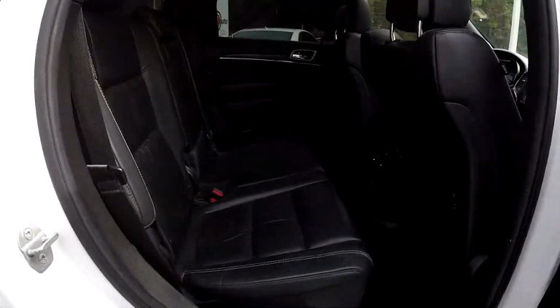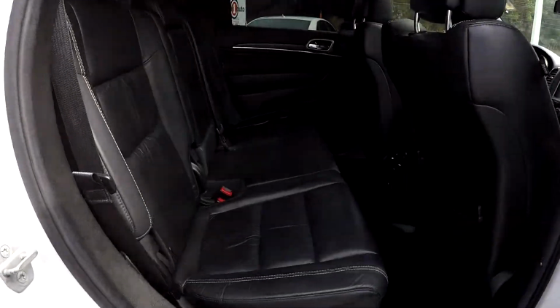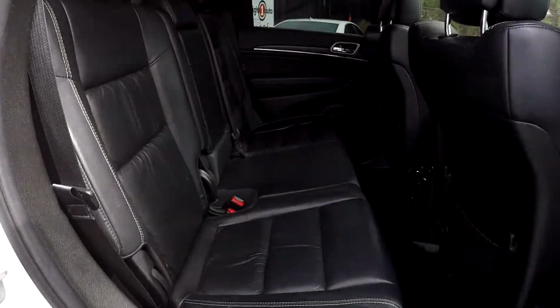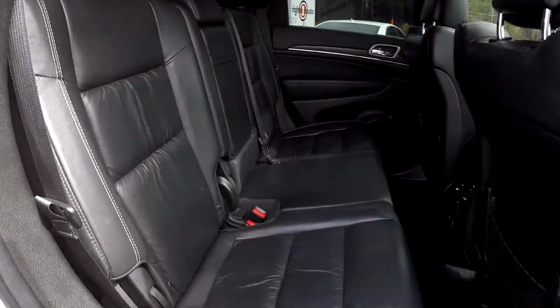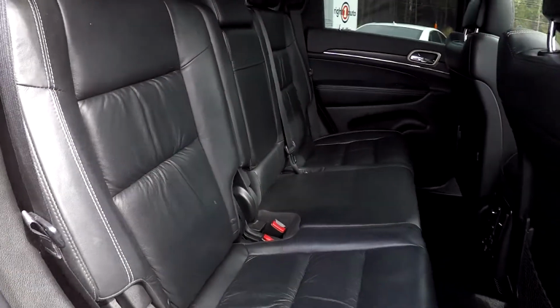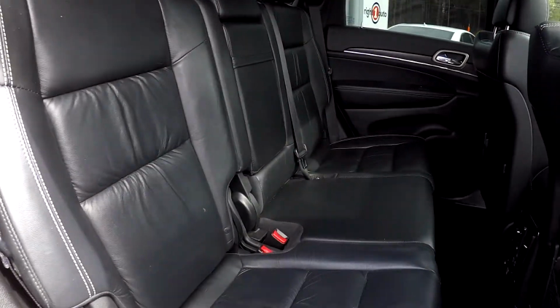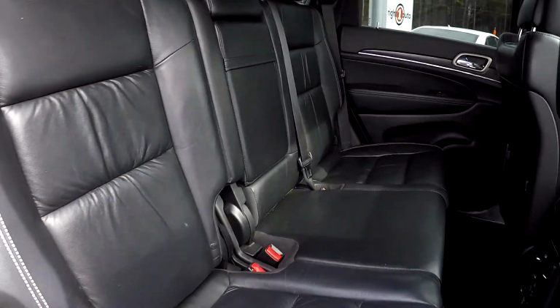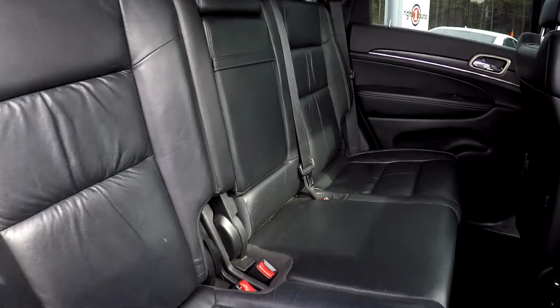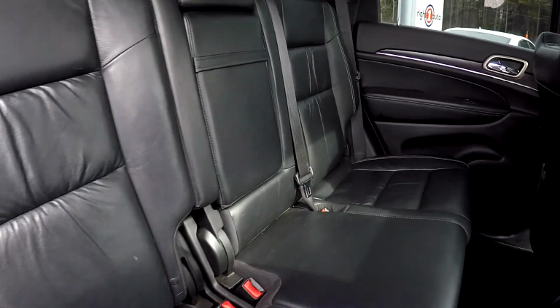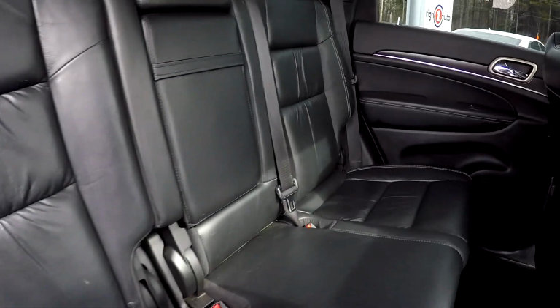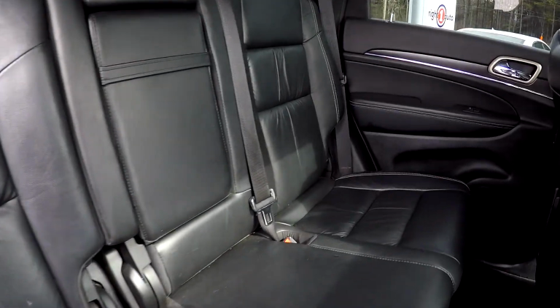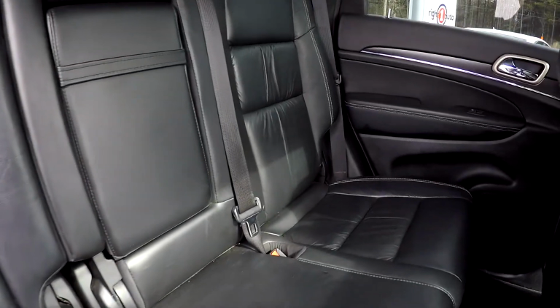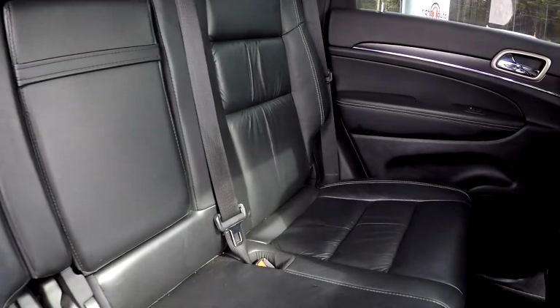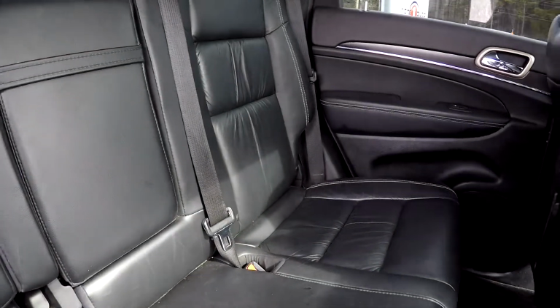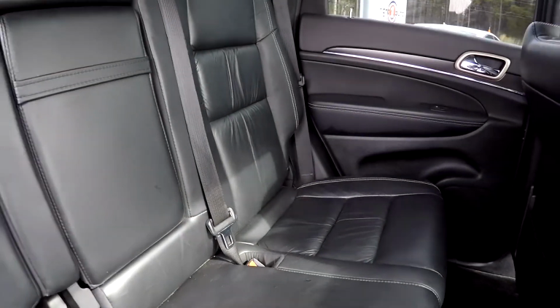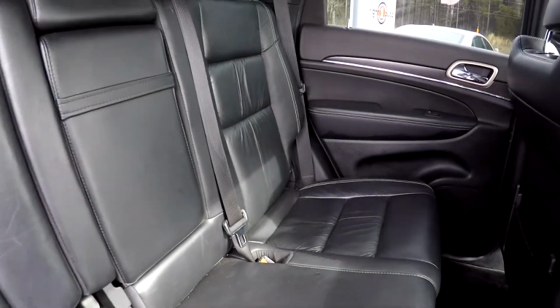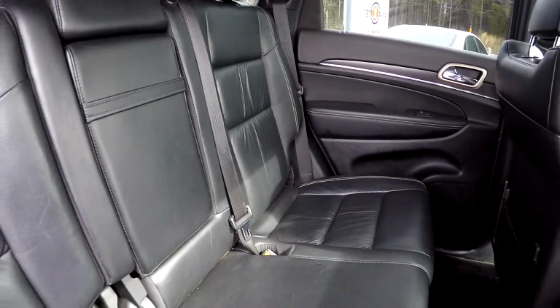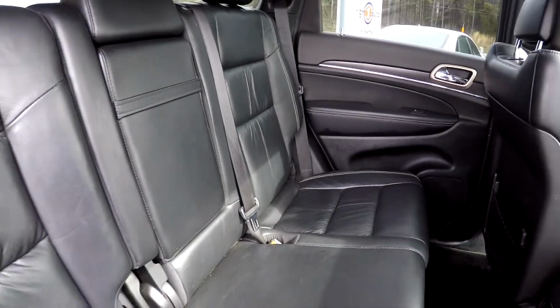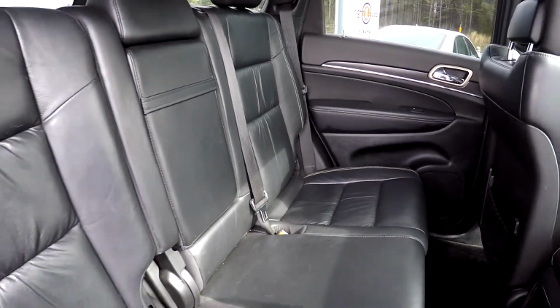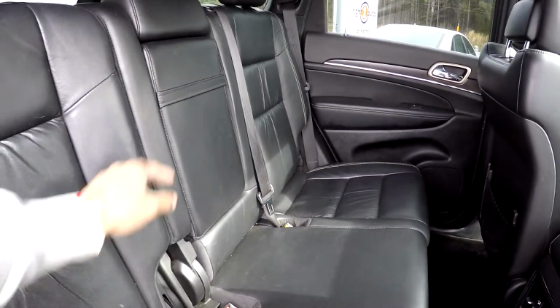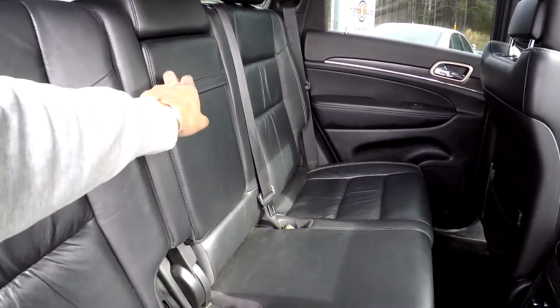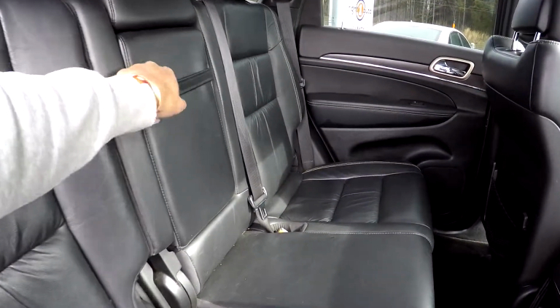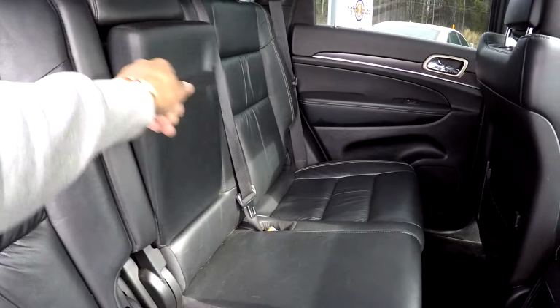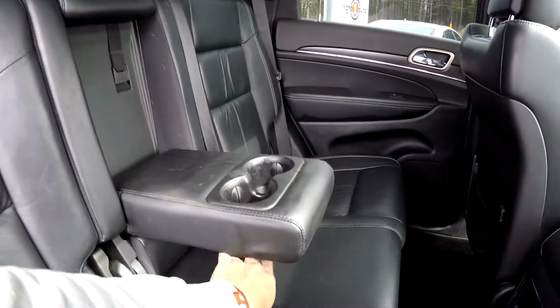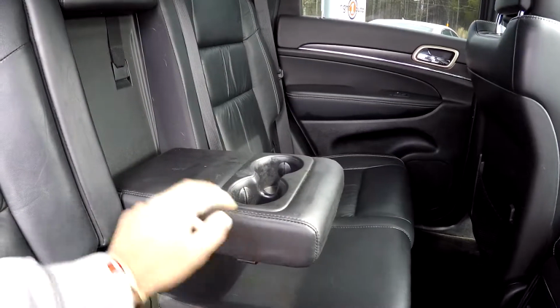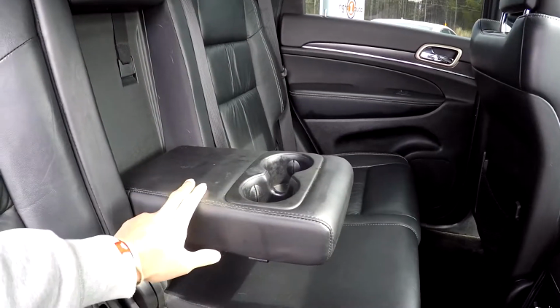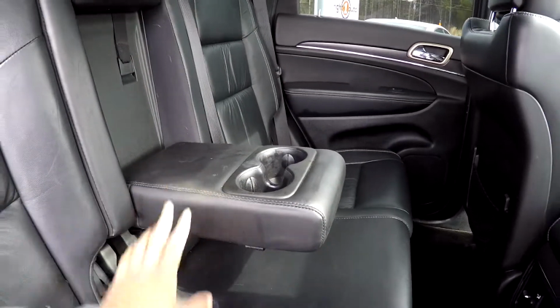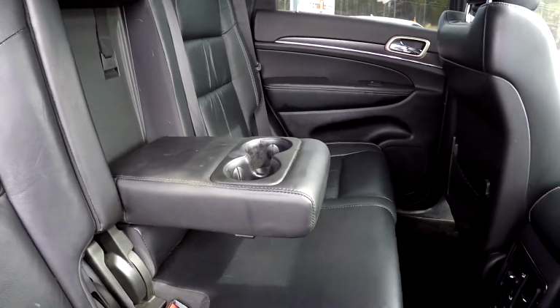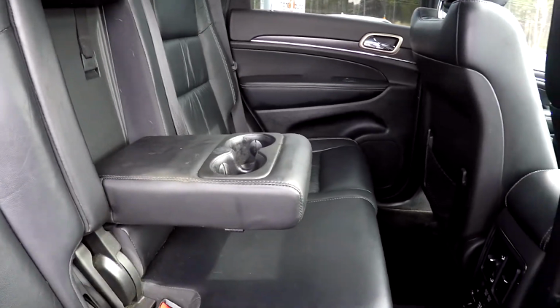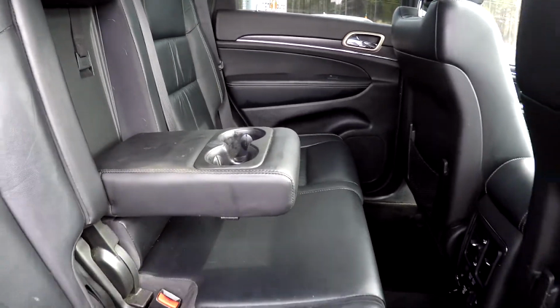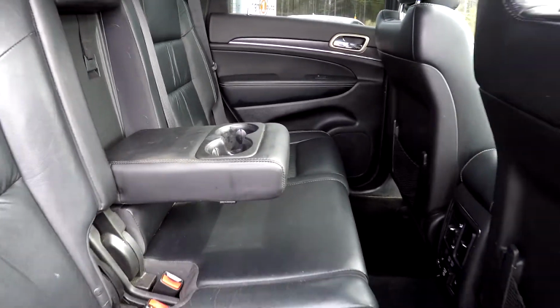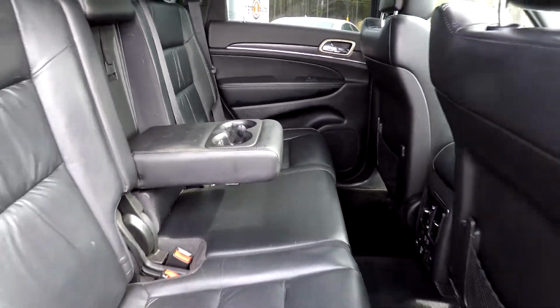Coming into your back seat here once again from the passenger side, just giving you another view from another angle. Once again, everything is very nice and clean back here. You can also bring this down and see that you are going to have an adjustable armrest and cup holder there for you.